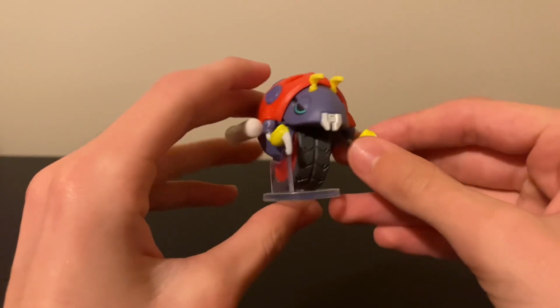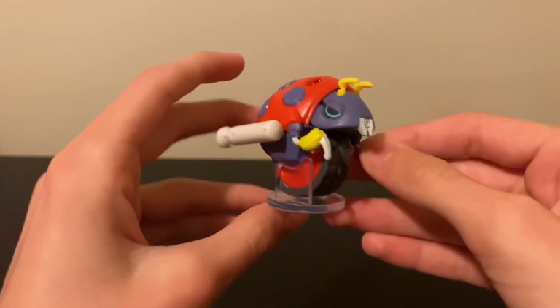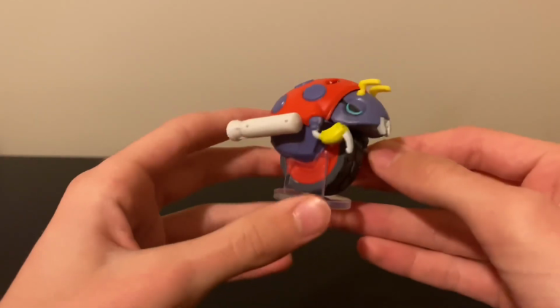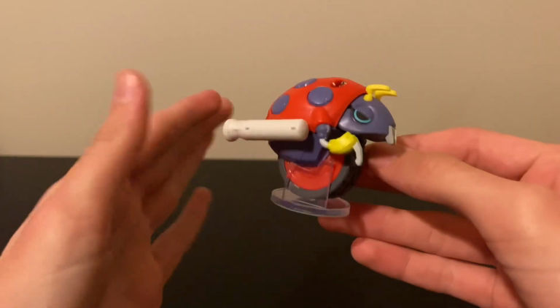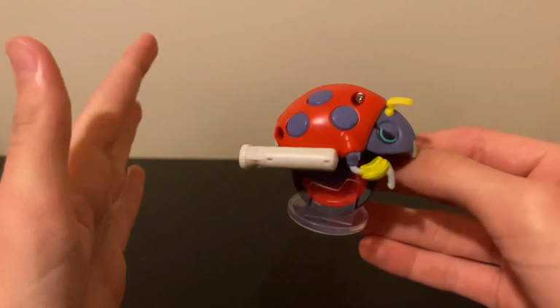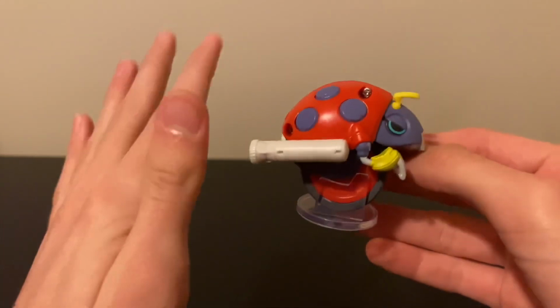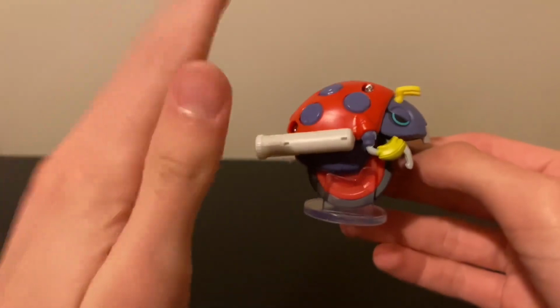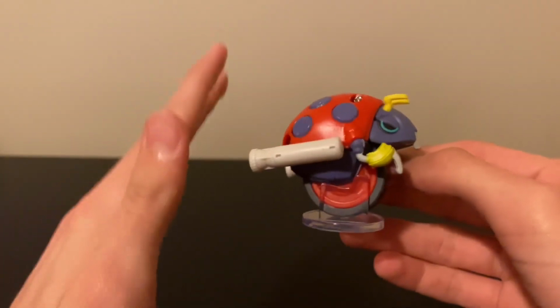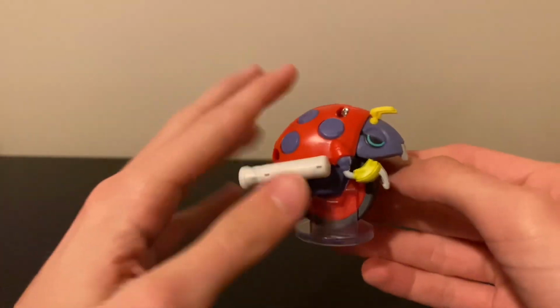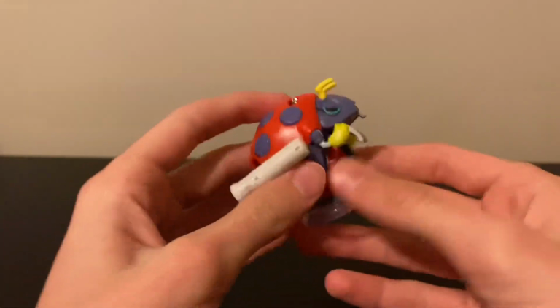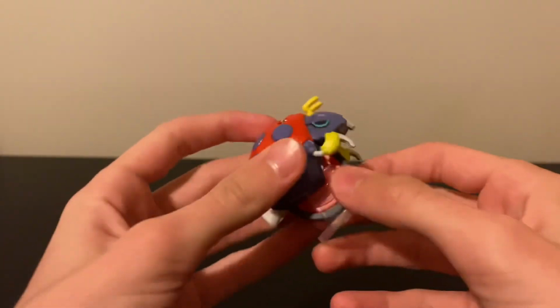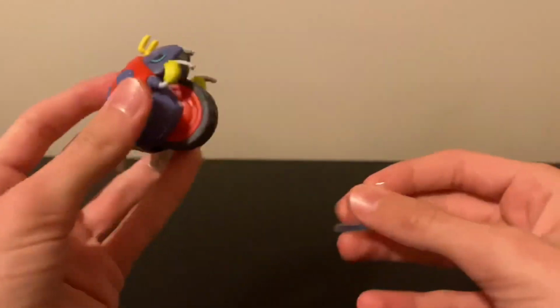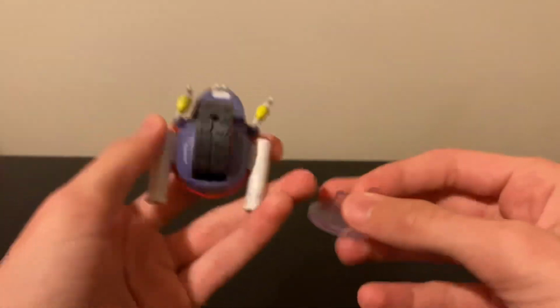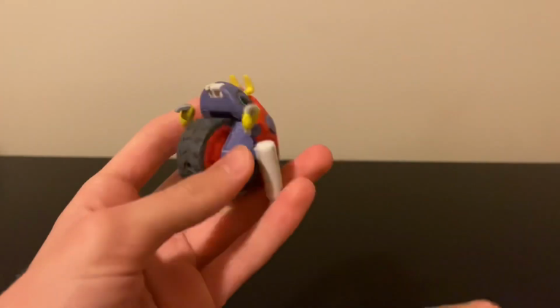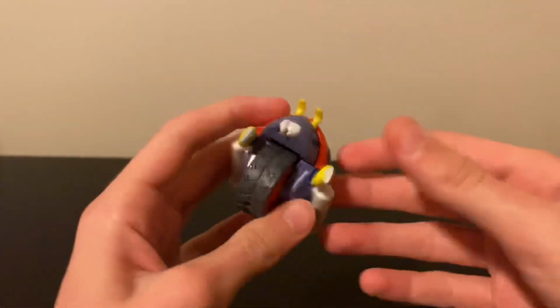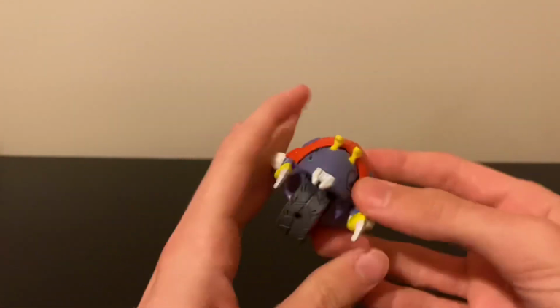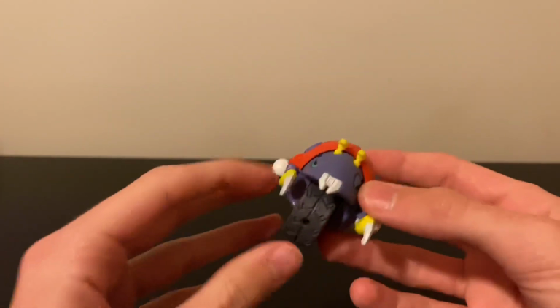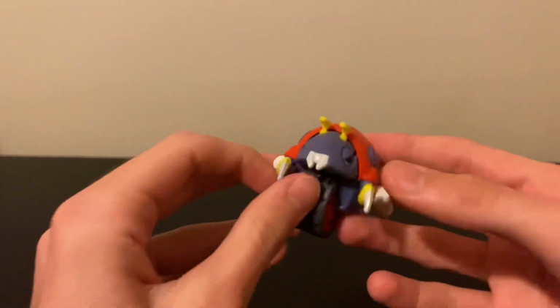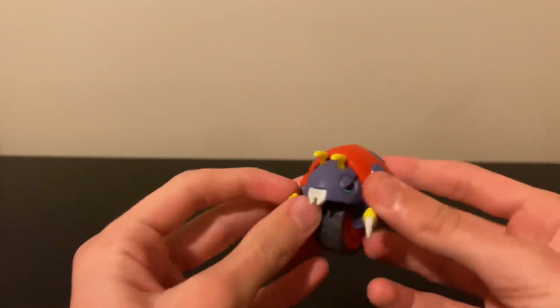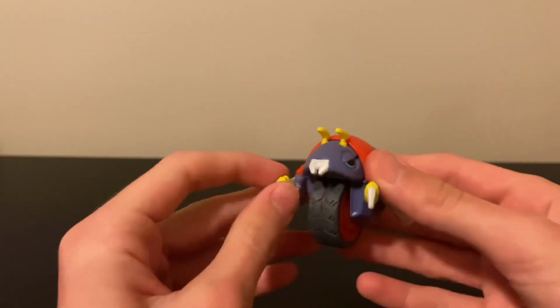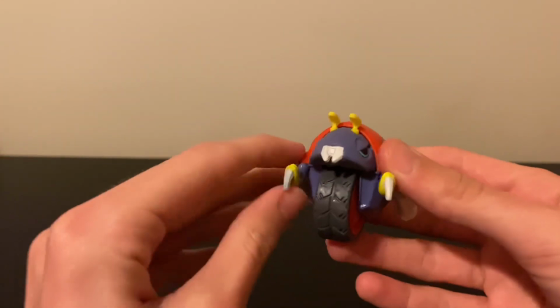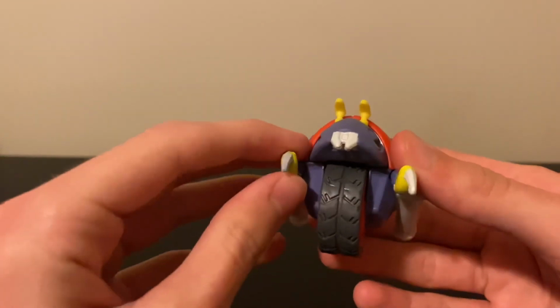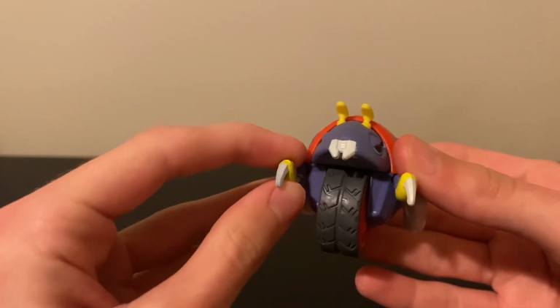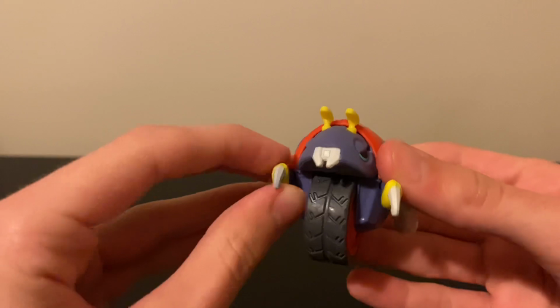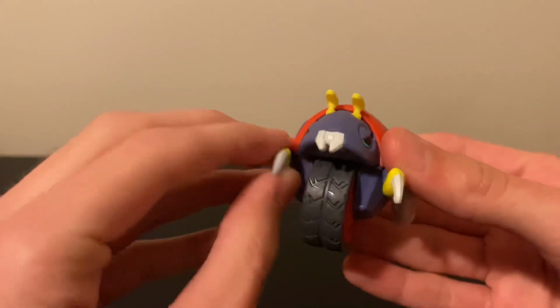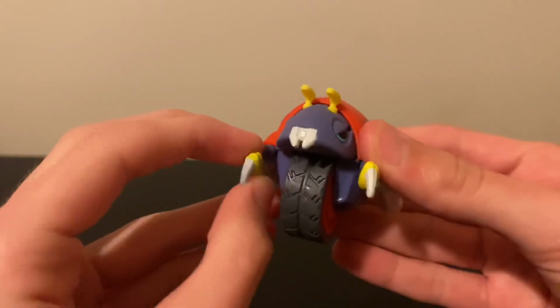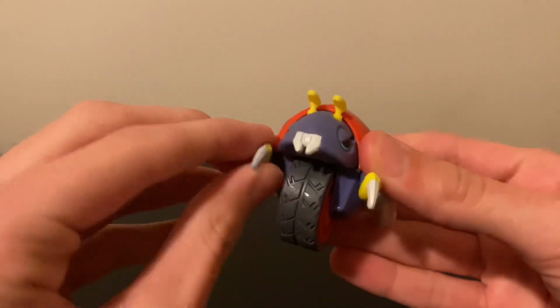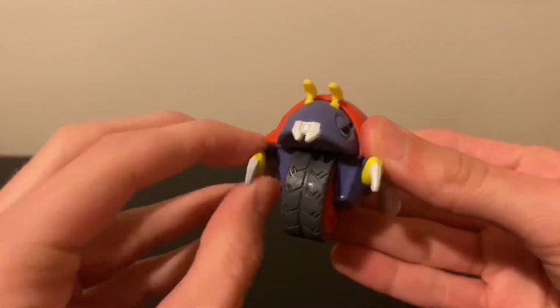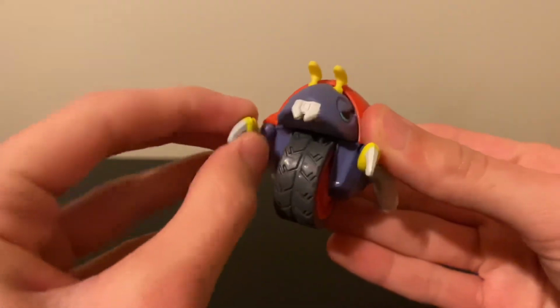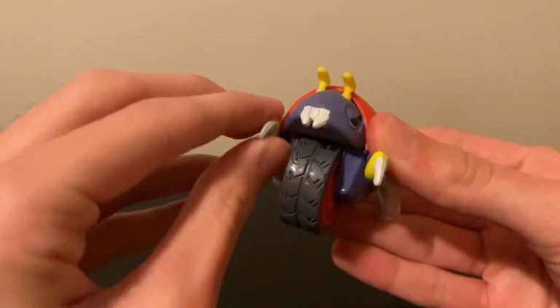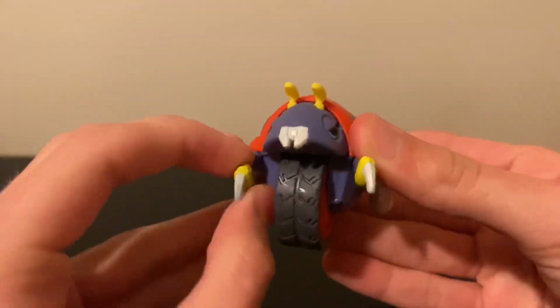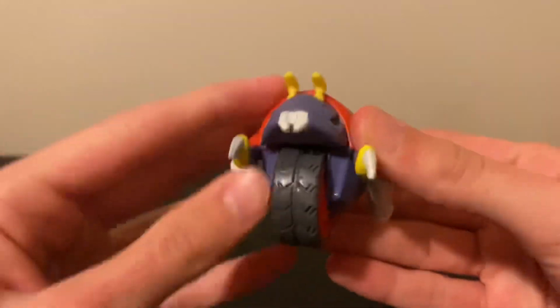Here he is — my new favorite 2.5-inch figure. Yeah, I'm saying it now: this has to be my favorite 2.5-inch figure they've made so far. It's just so perfect. You can see he has two points of articulation in his arms and they swivel all around.